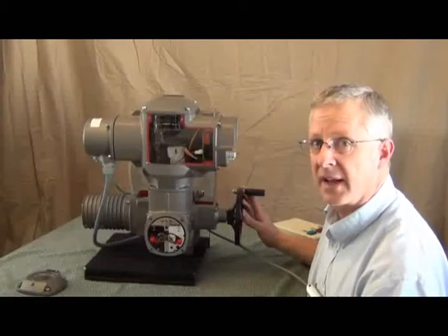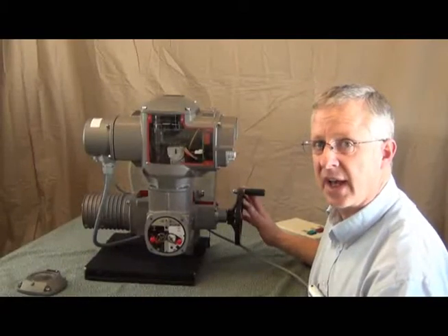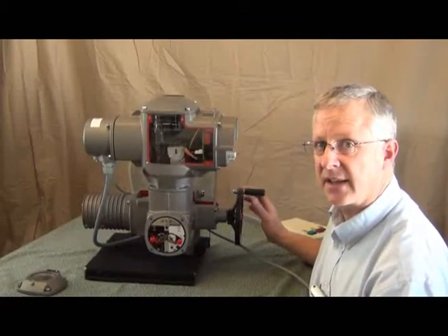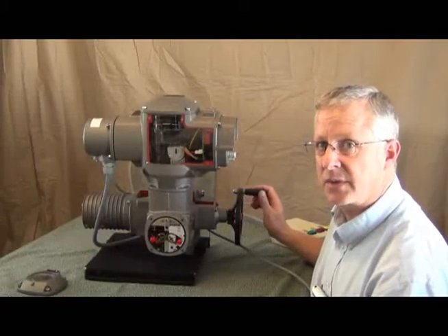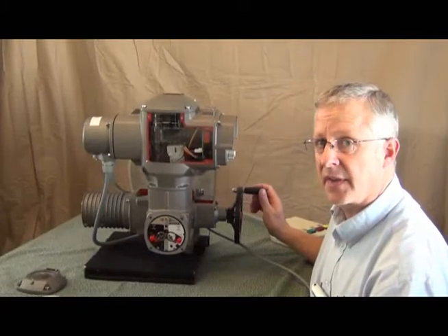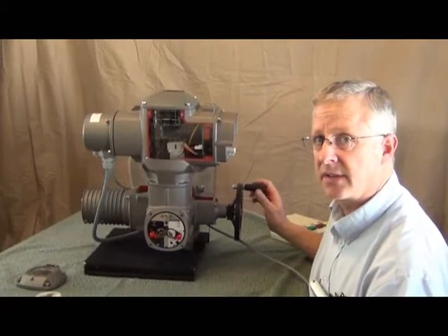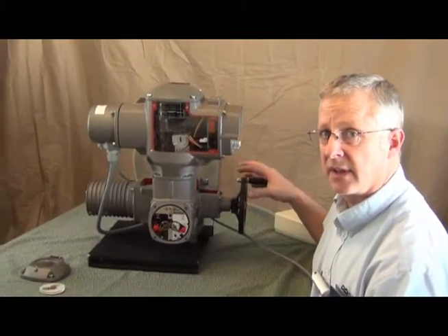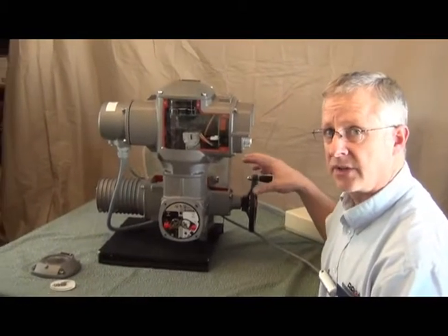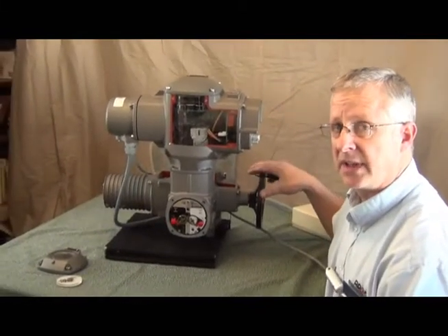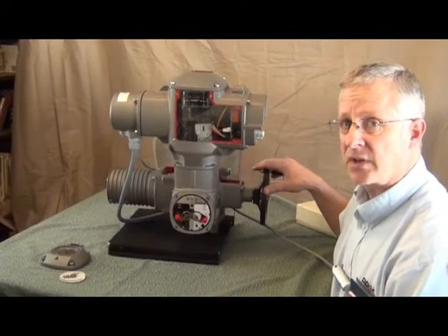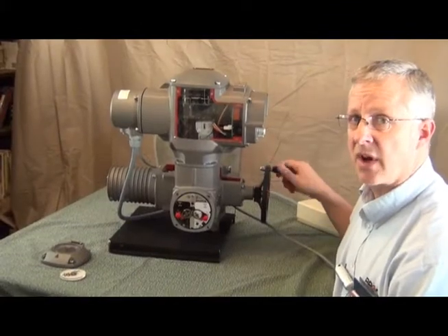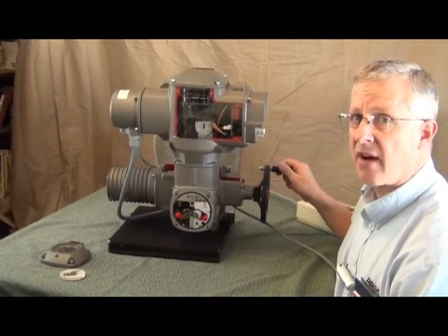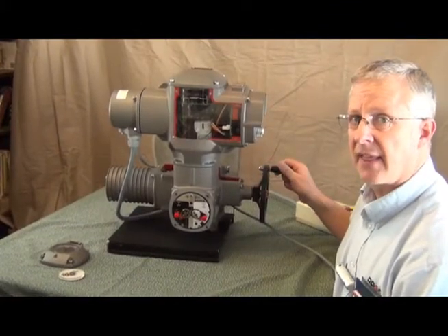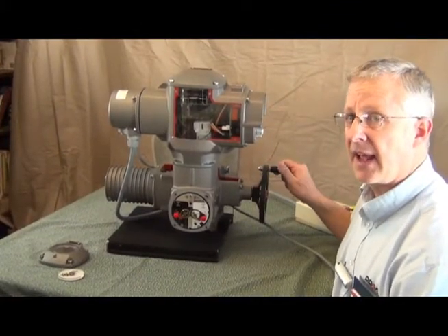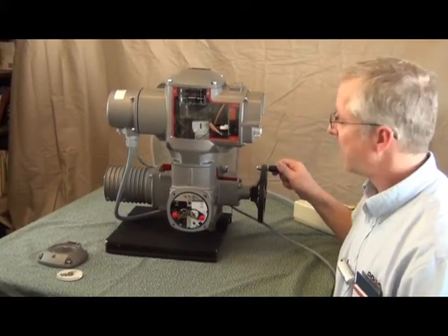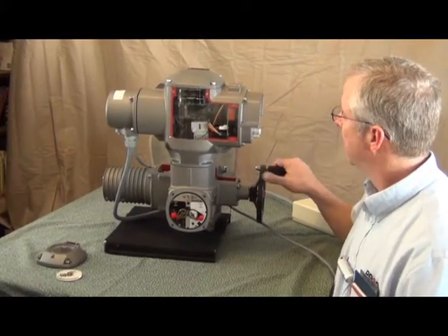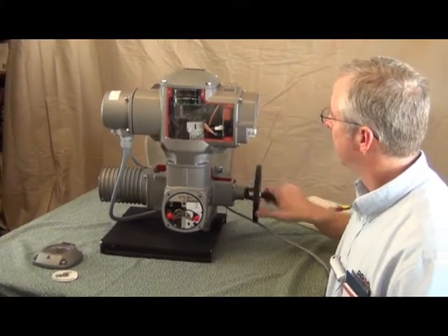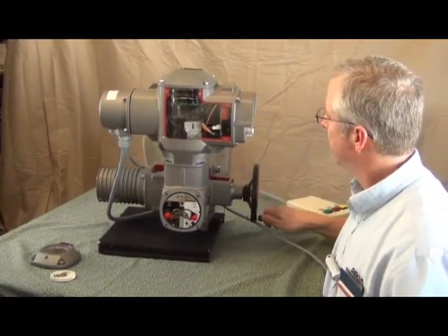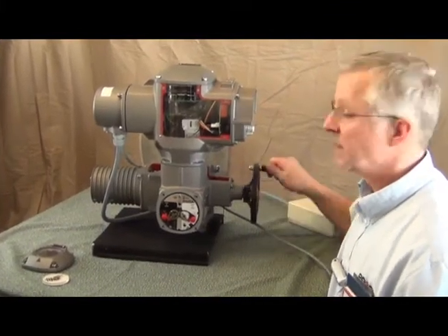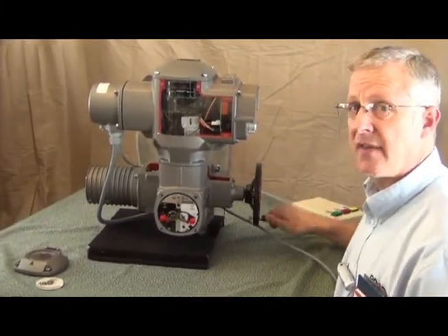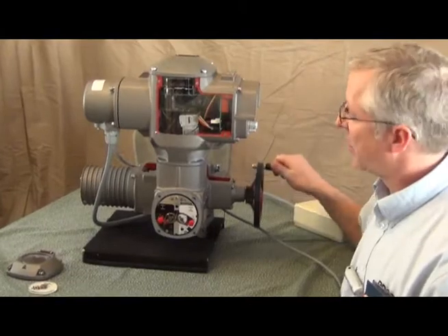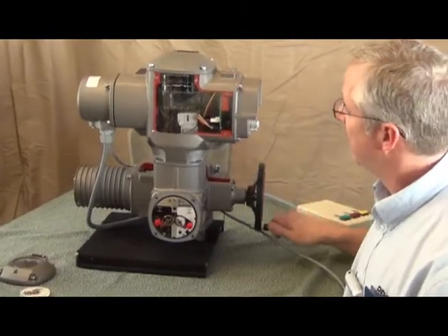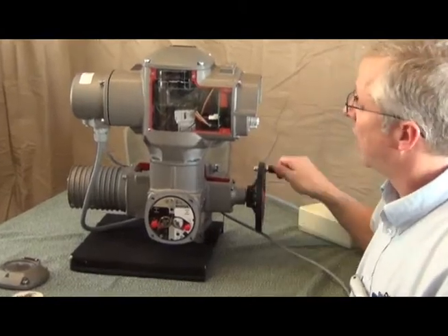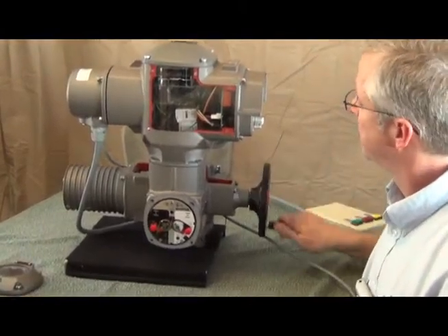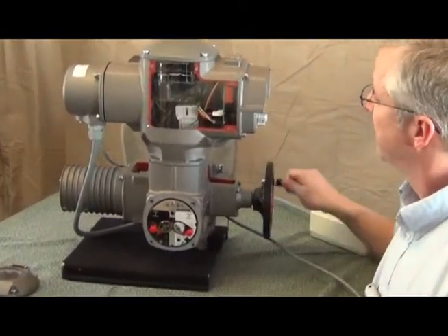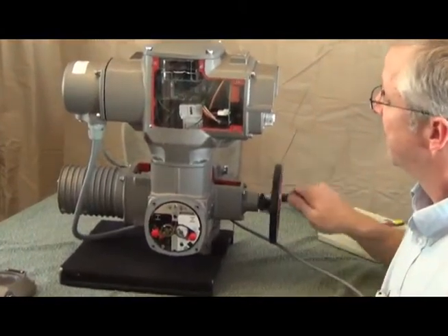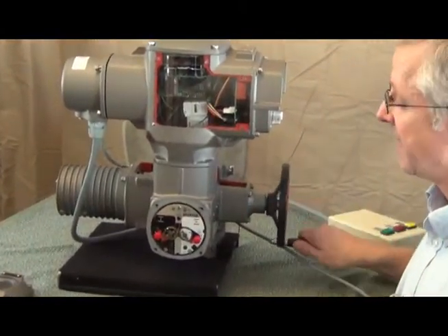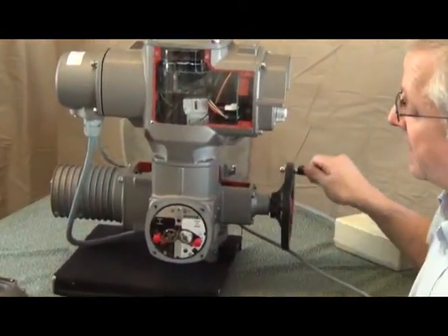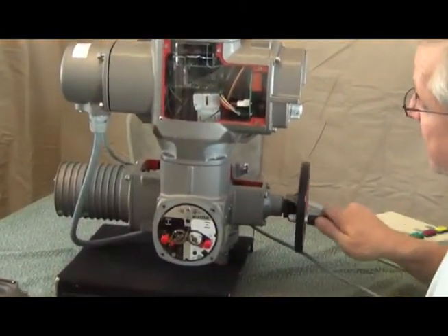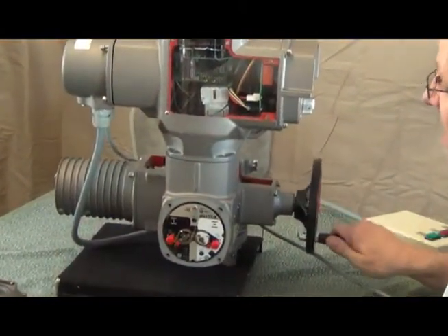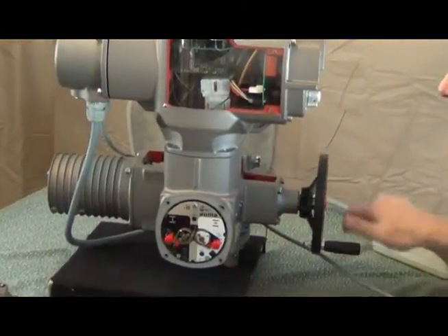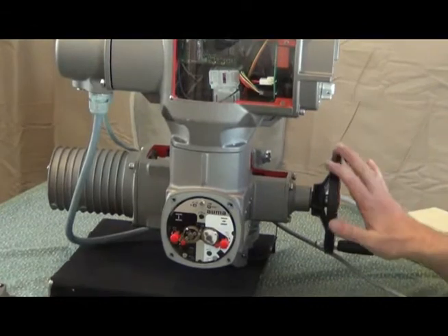Let me show you how to set the limit switches on these. Assuming that this actuator was on a valve, and I was going to position the valve so it was closed. Let's say I can see that it's actually closed now.